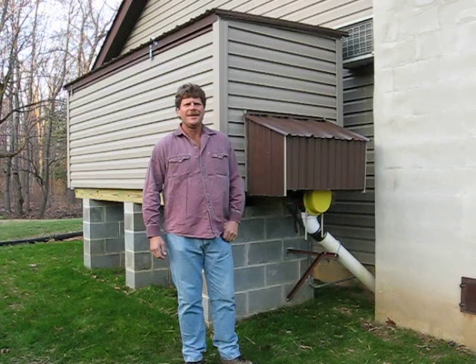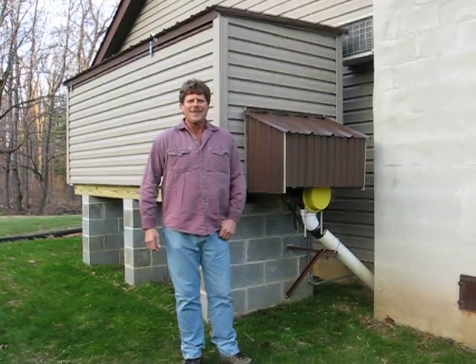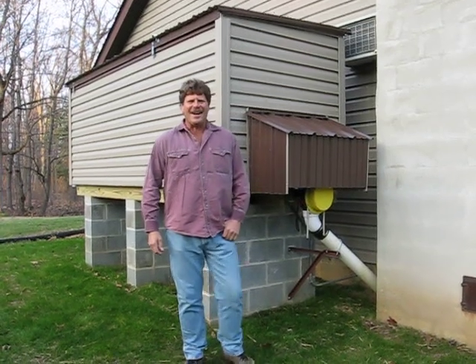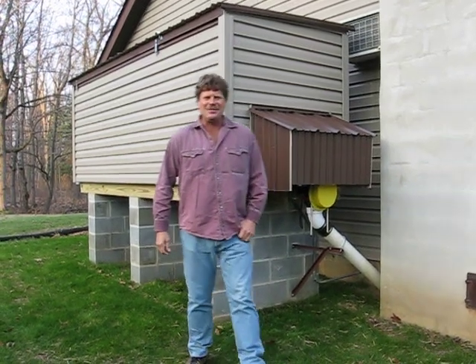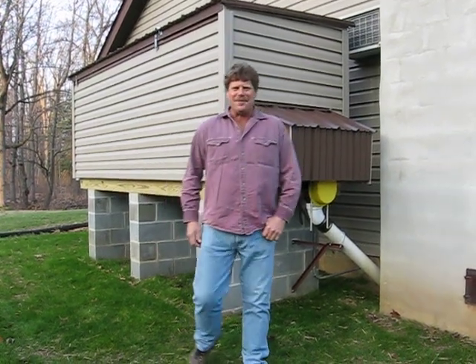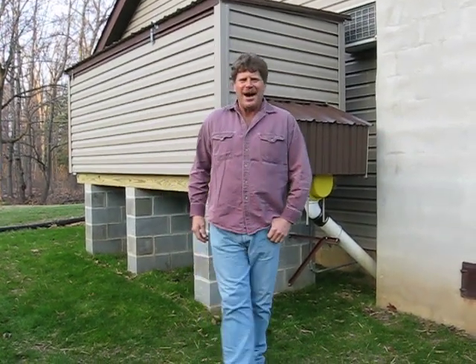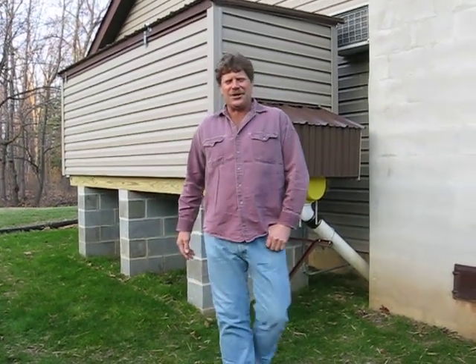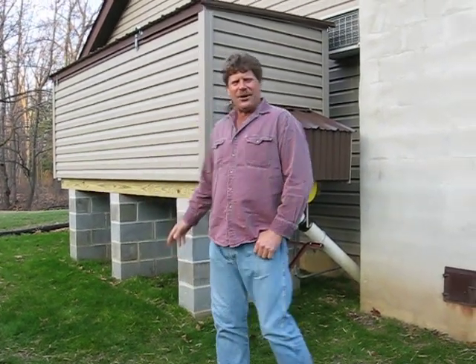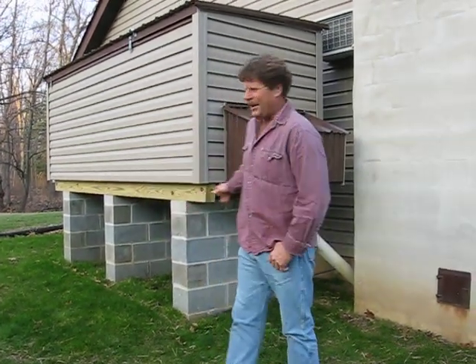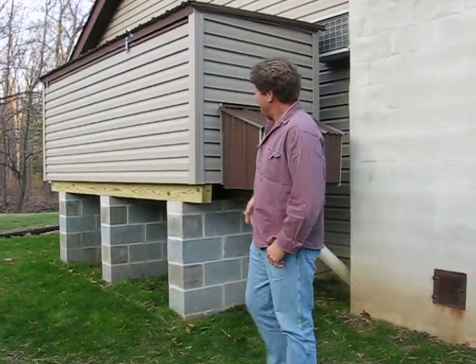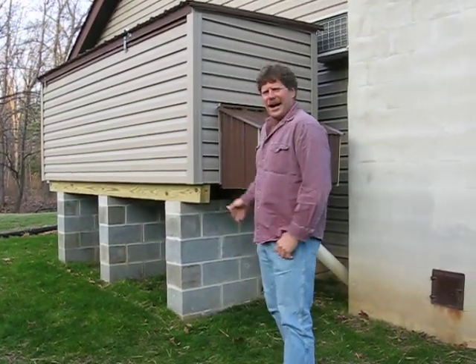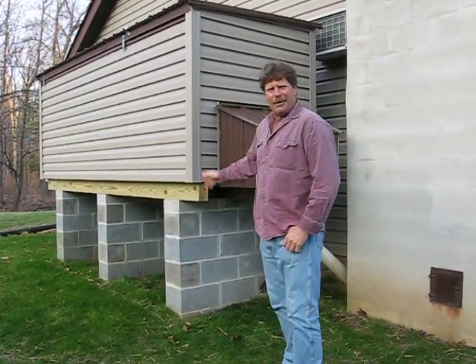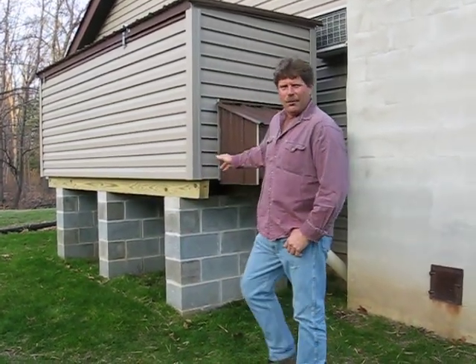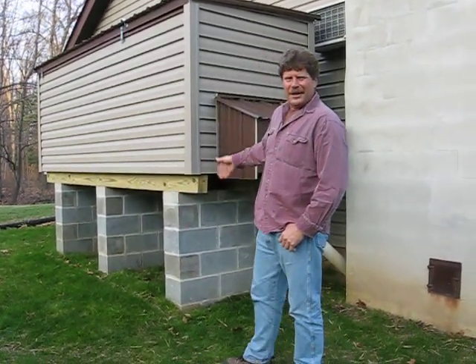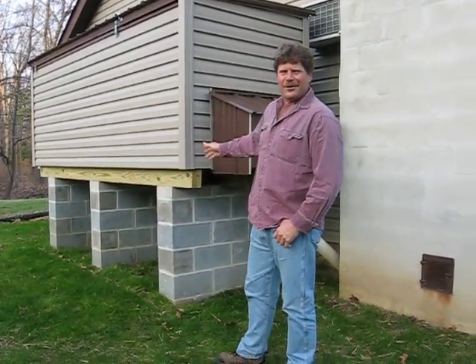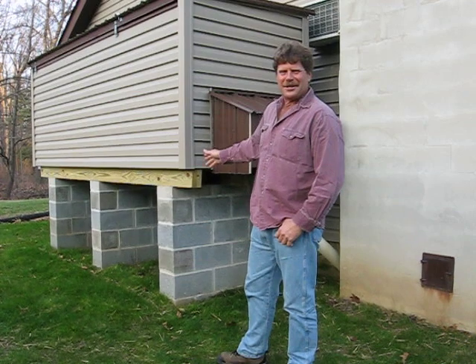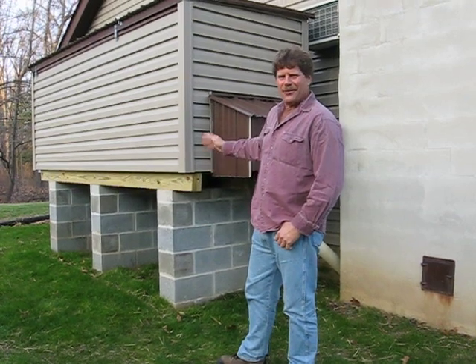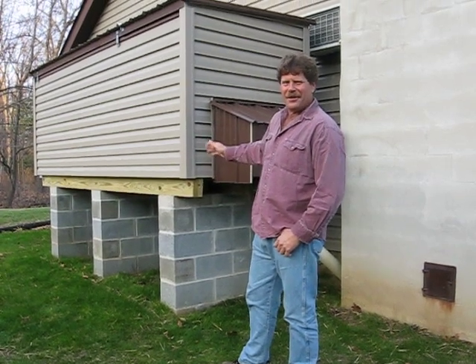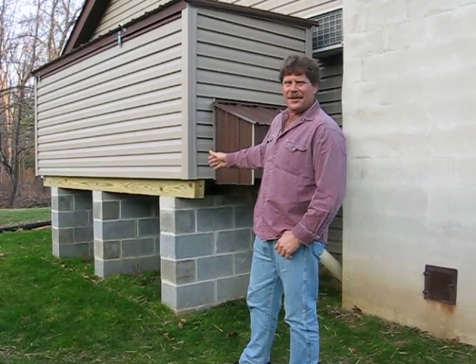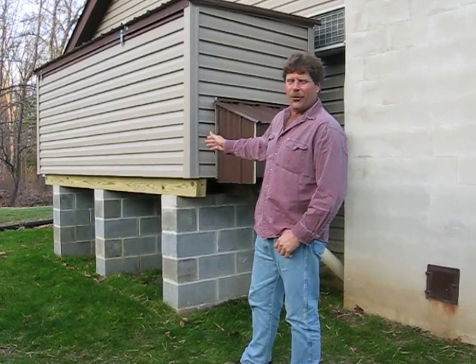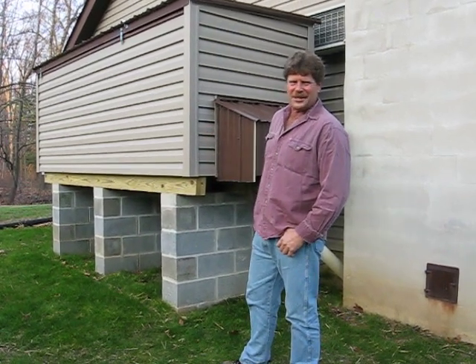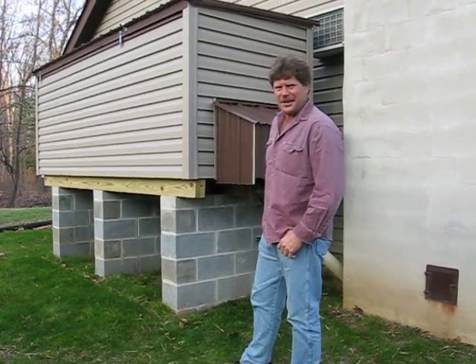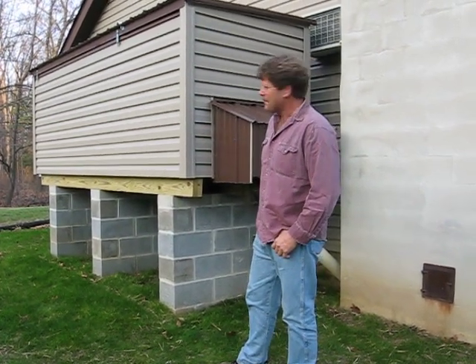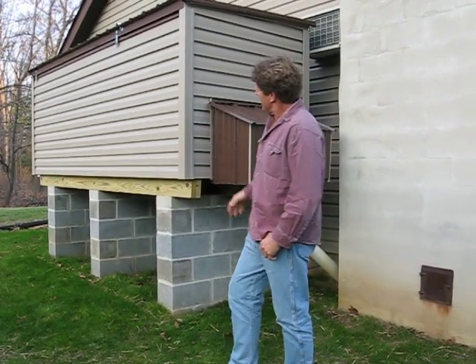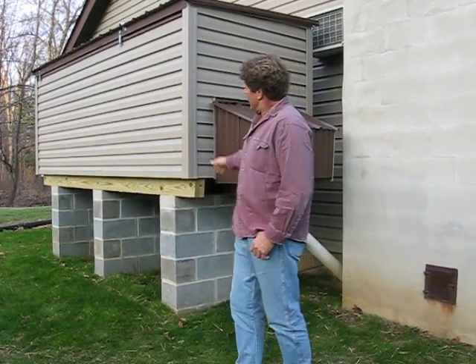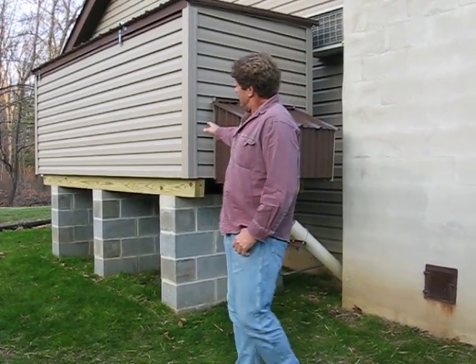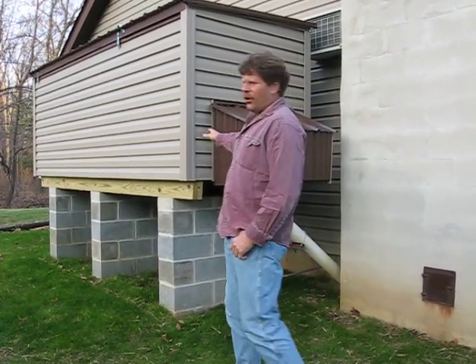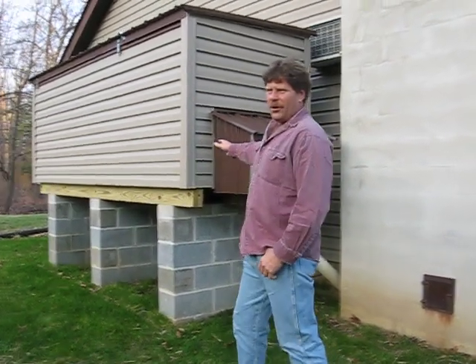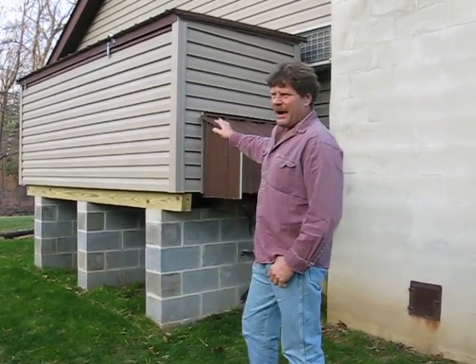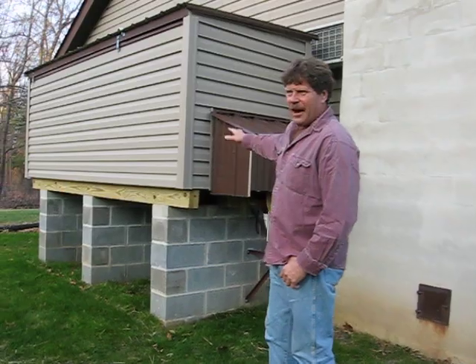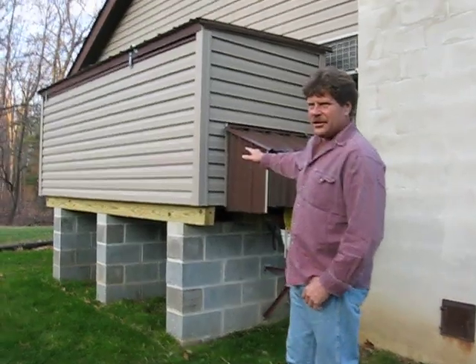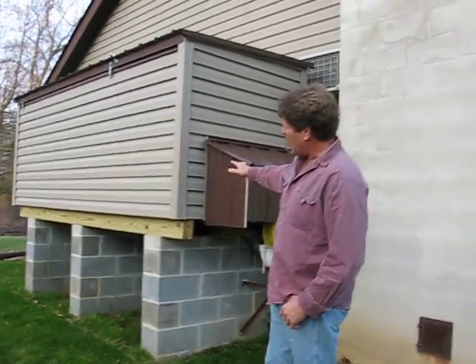Hi, I'm Jim. I want to show you my coal bin. I call my coal bin the auger-assisted gravity-fed coal bin system. This coal bin holds about five tons of coal.